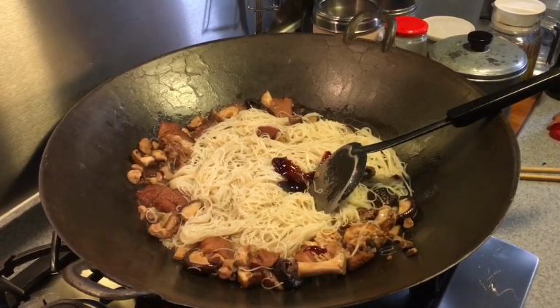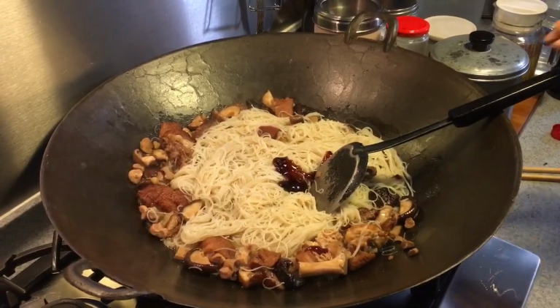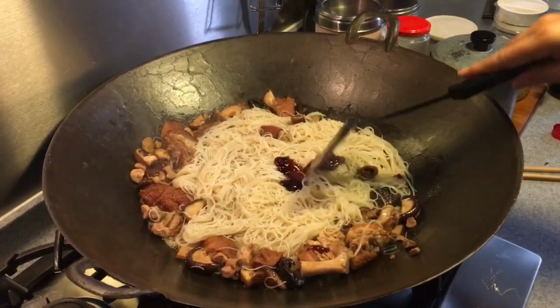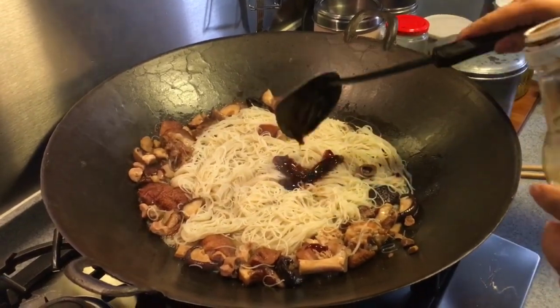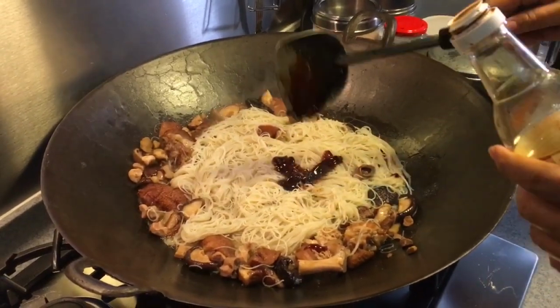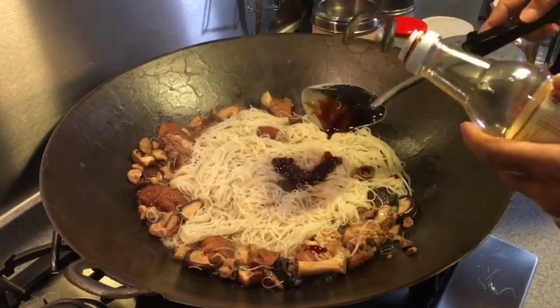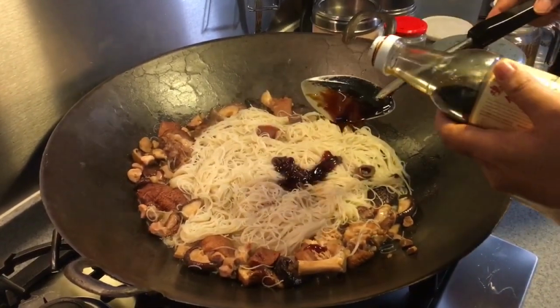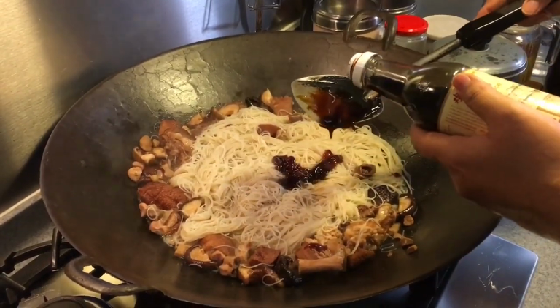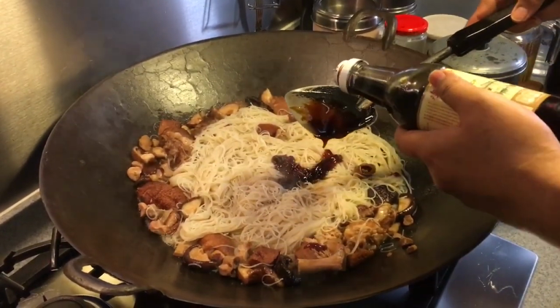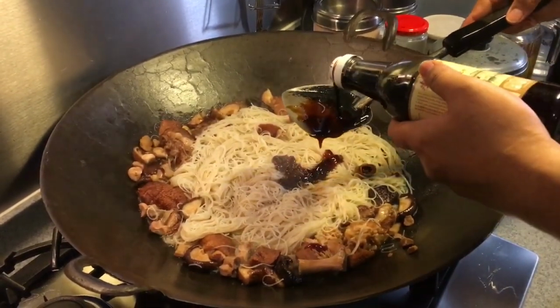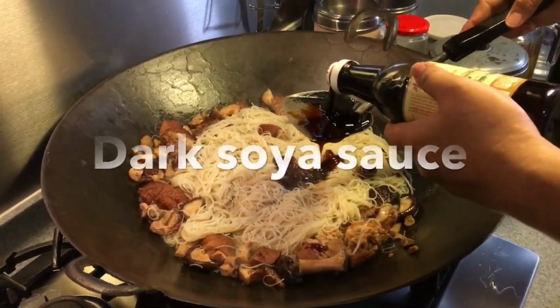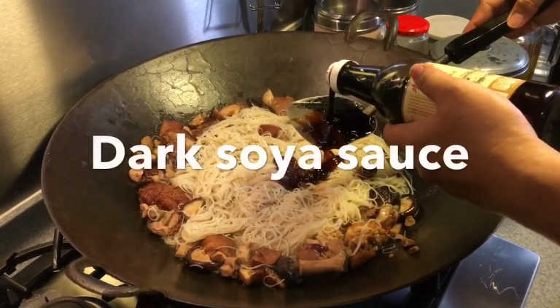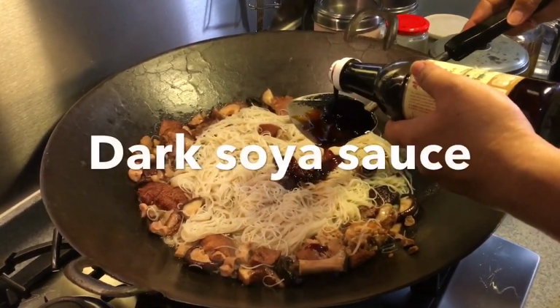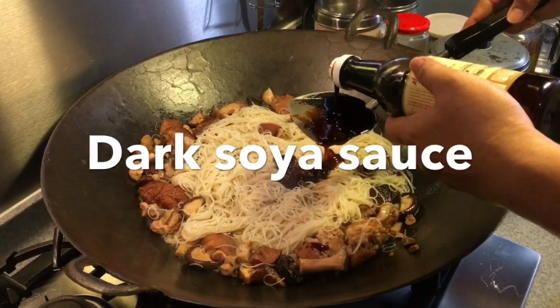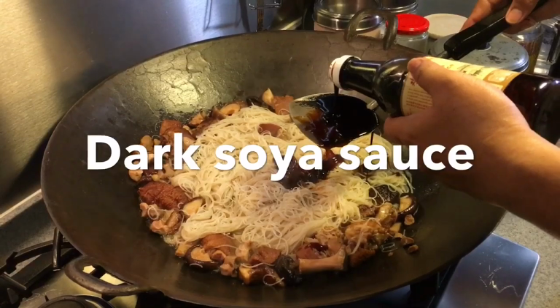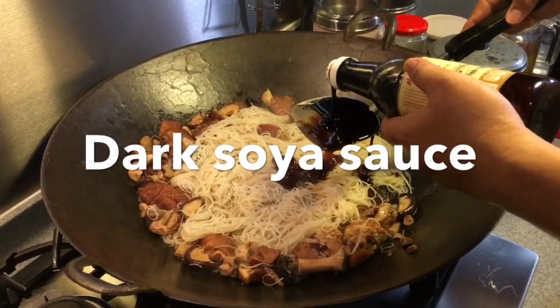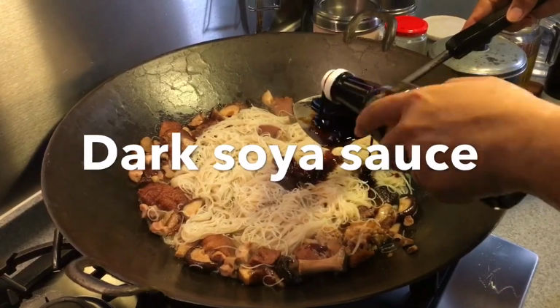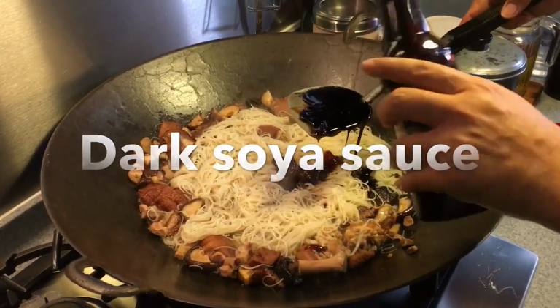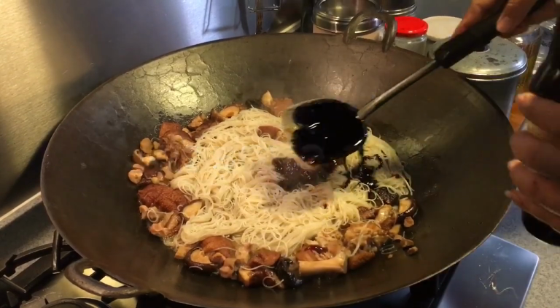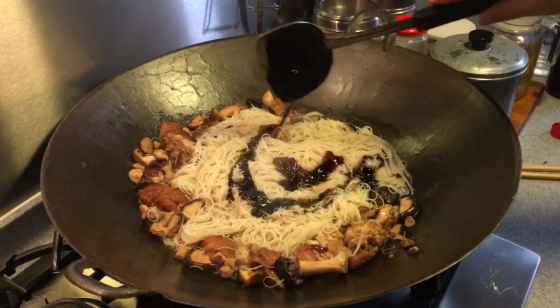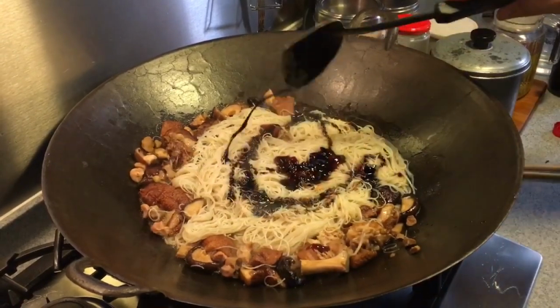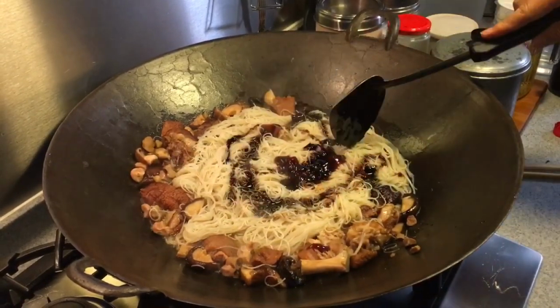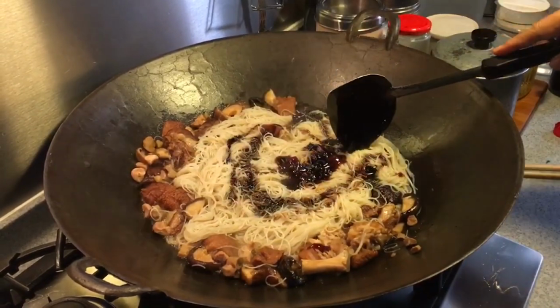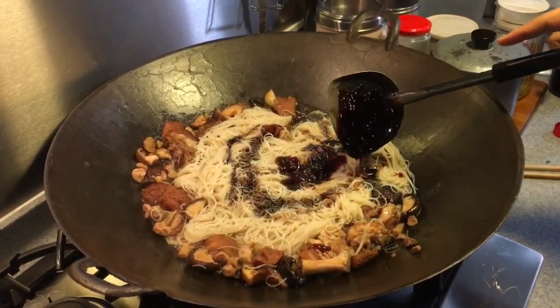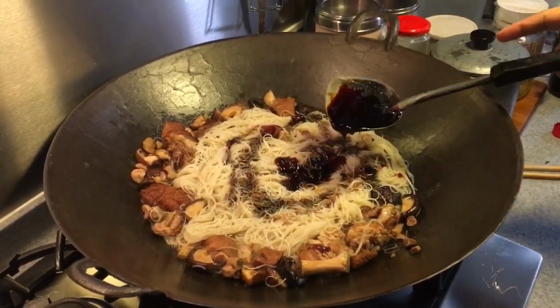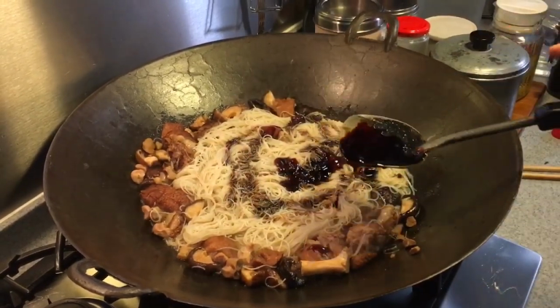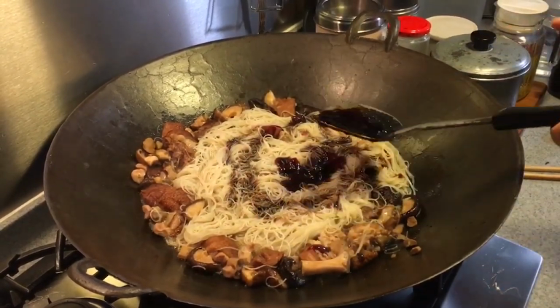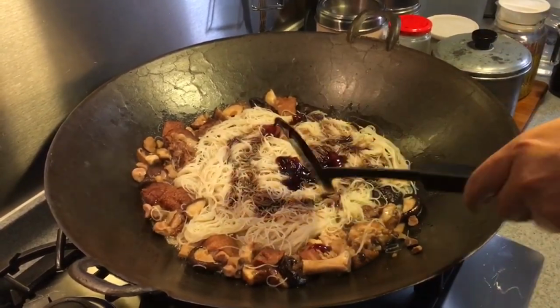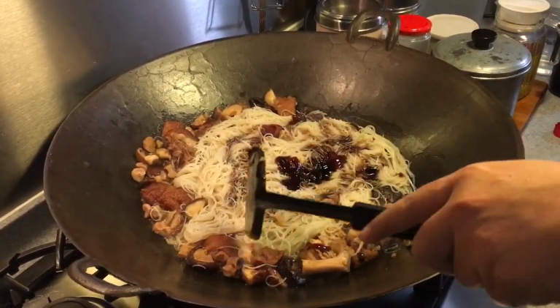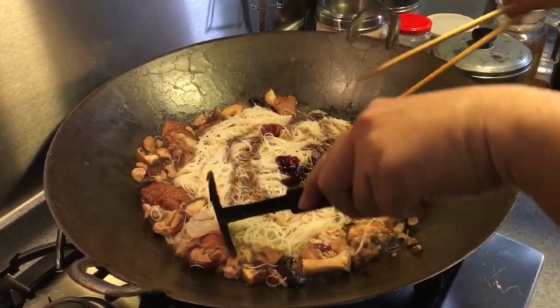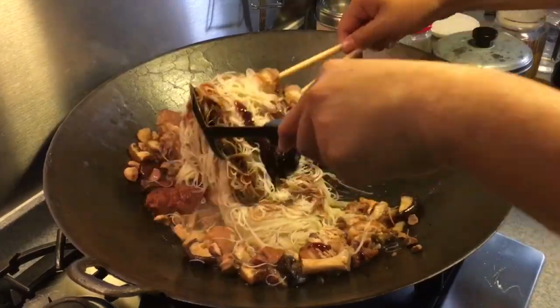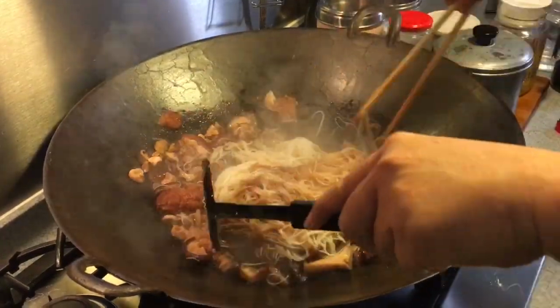I'm also adding in about 2 tablespoons of black sauce to deepen the colour. Let's just stir them around and blend them in.